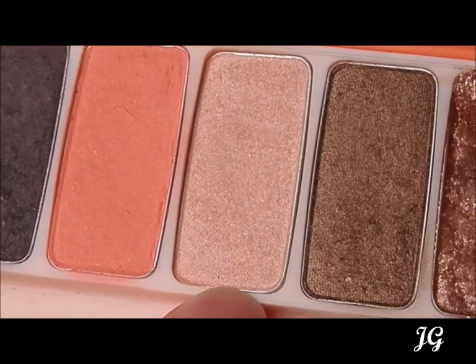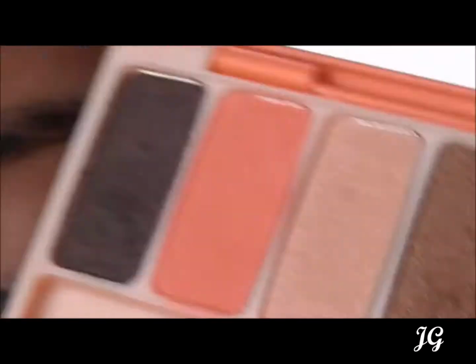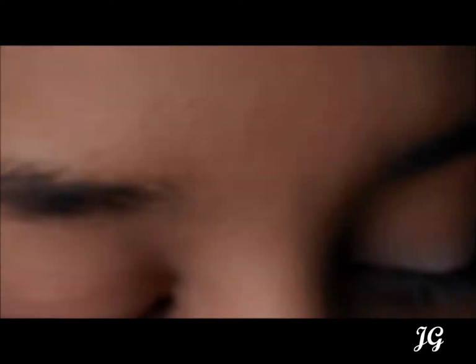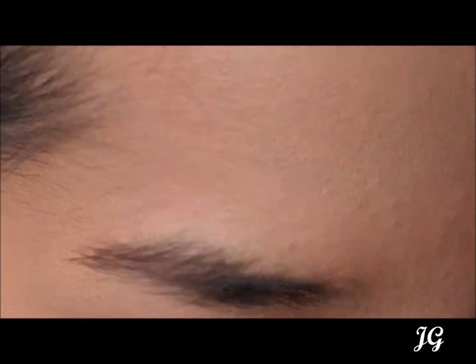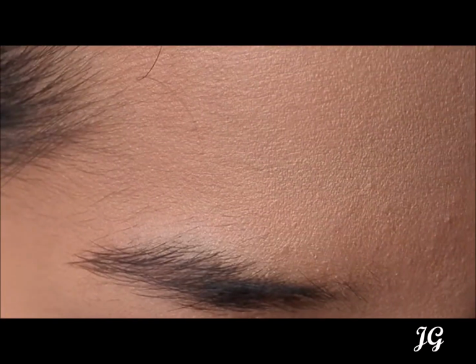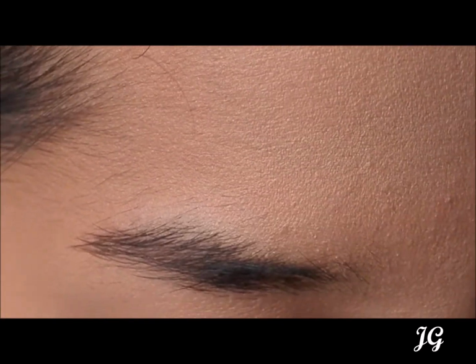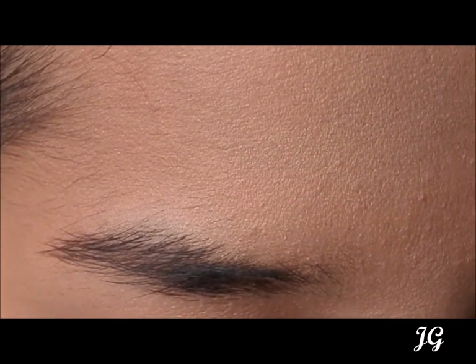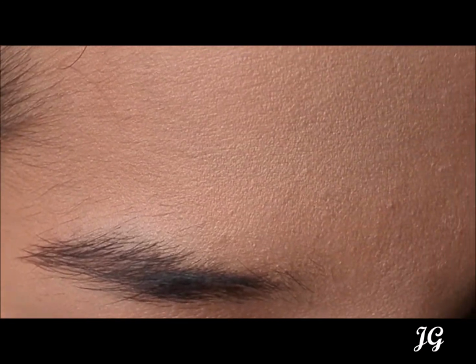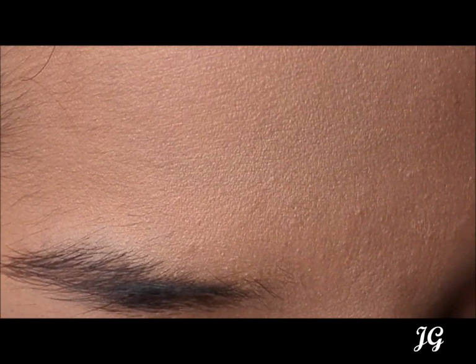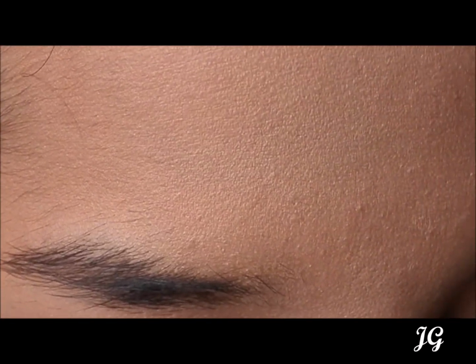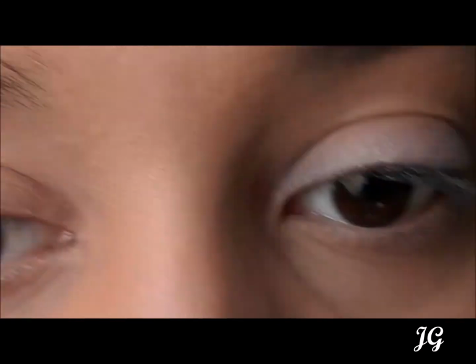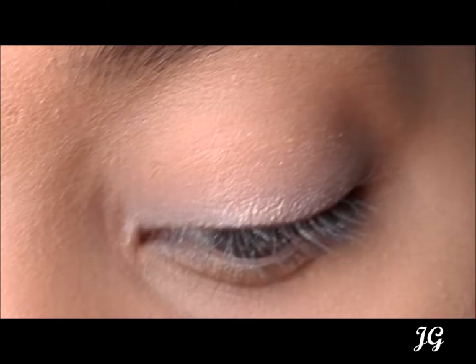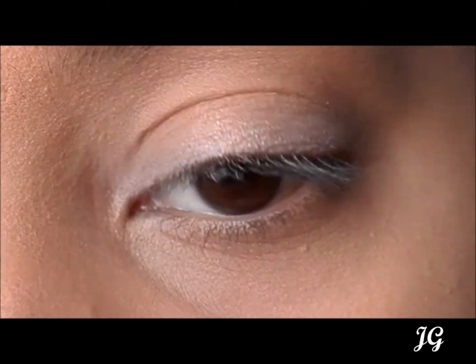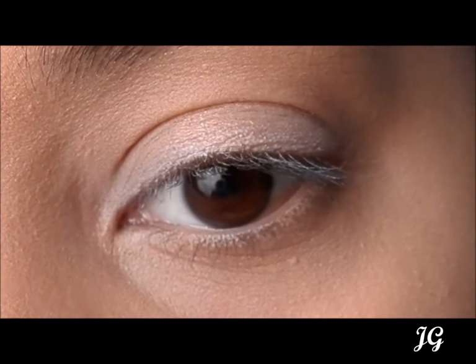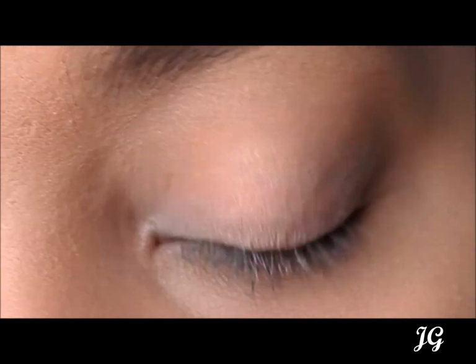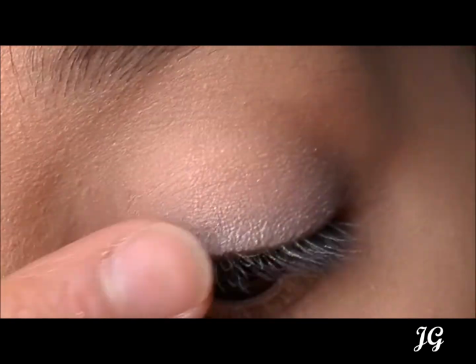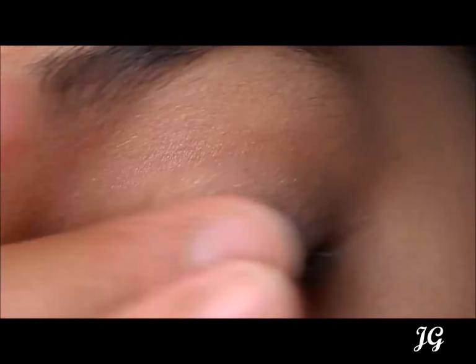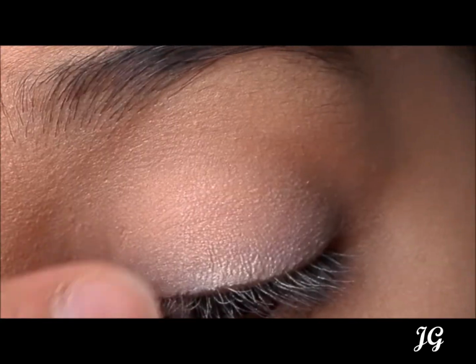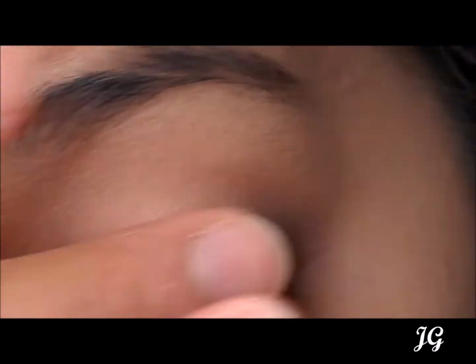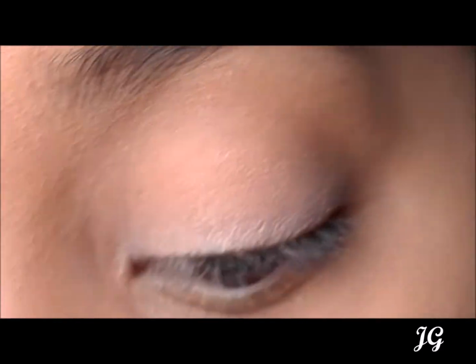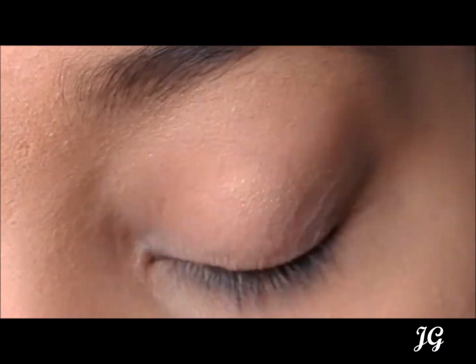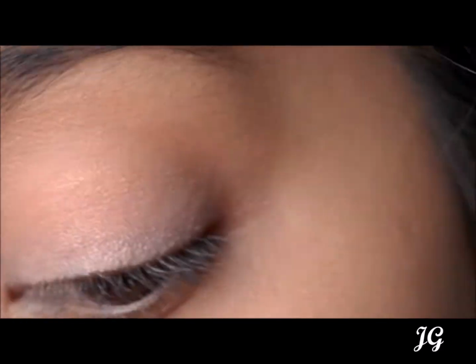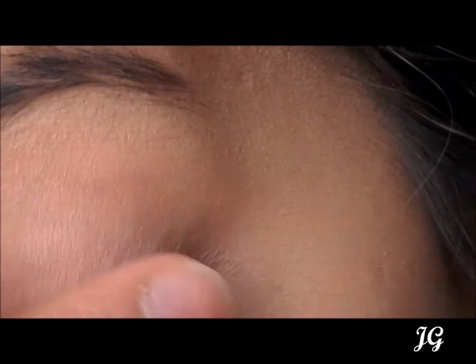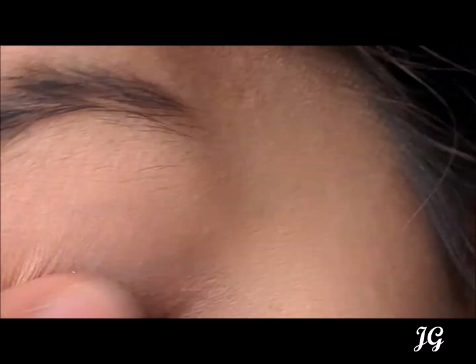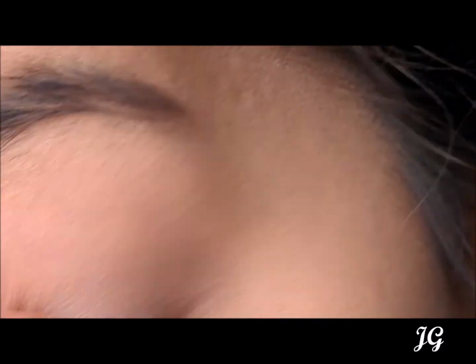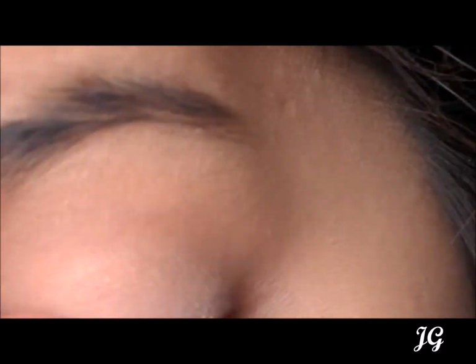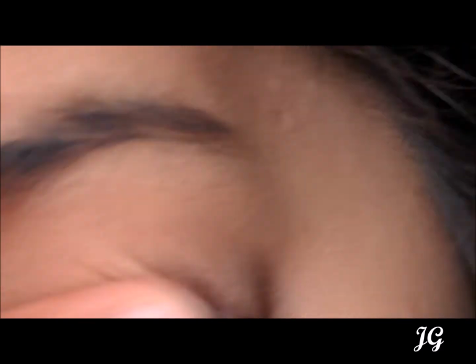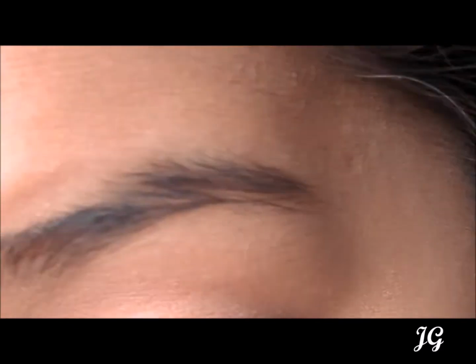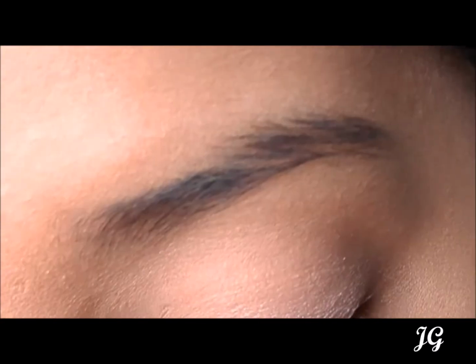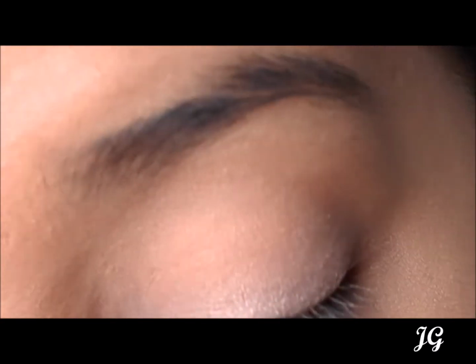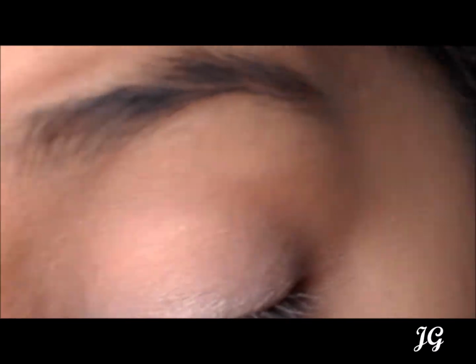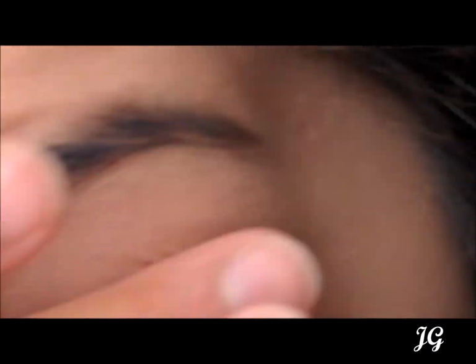The third shade is a very light nude skin colour. I recommend using this colour as a base for all your other eyeshadows. It is best to use it with a primer as the colour is barely visible.